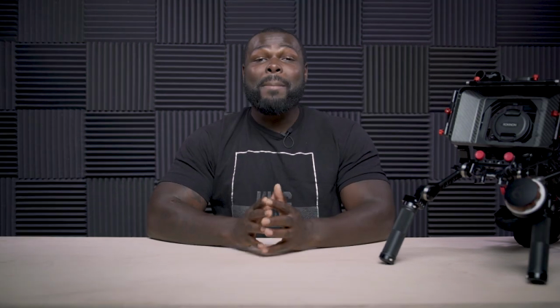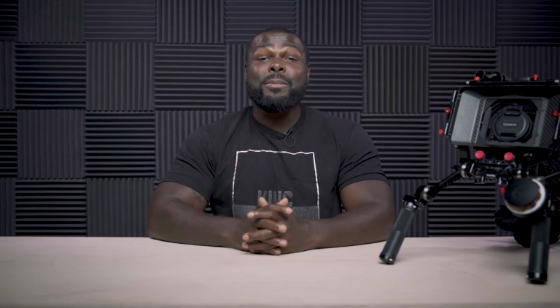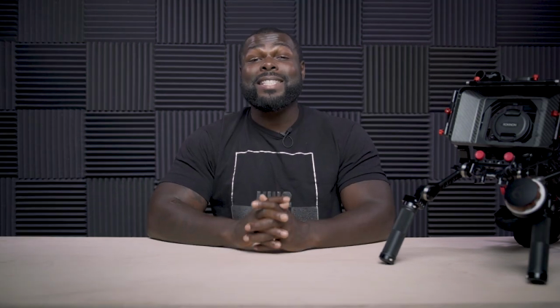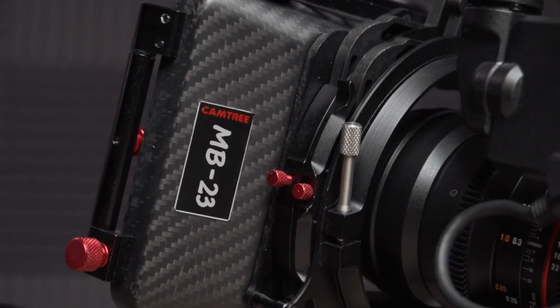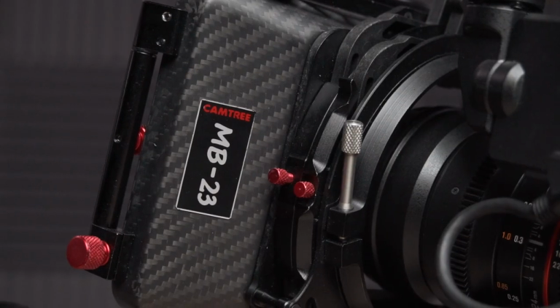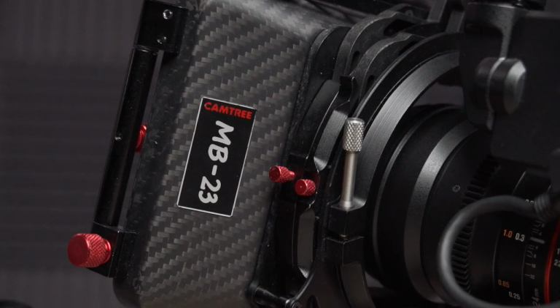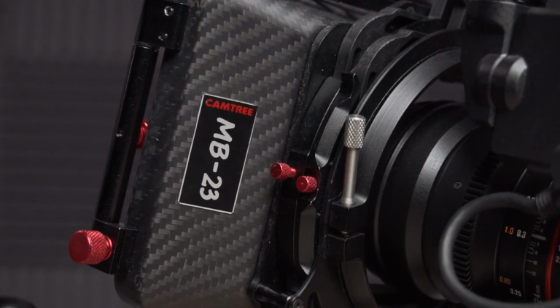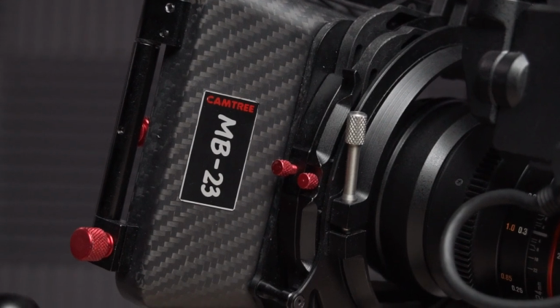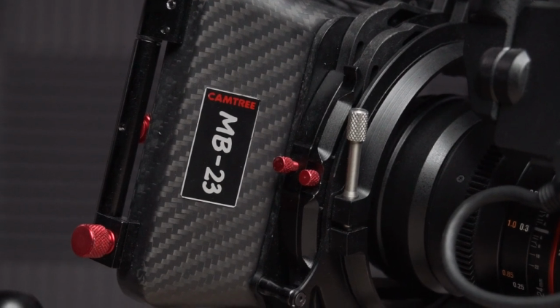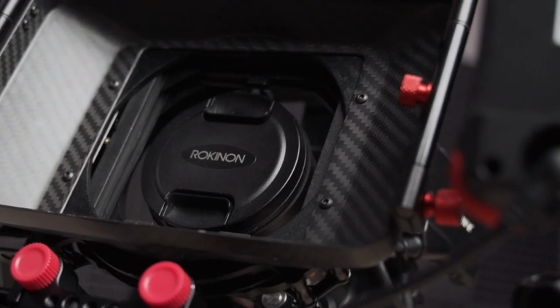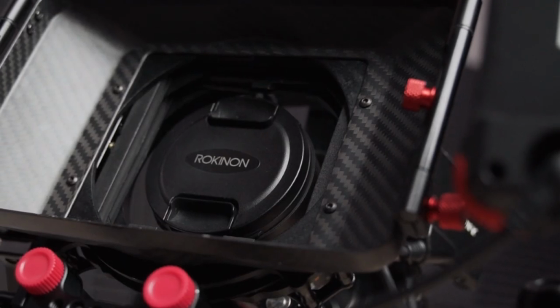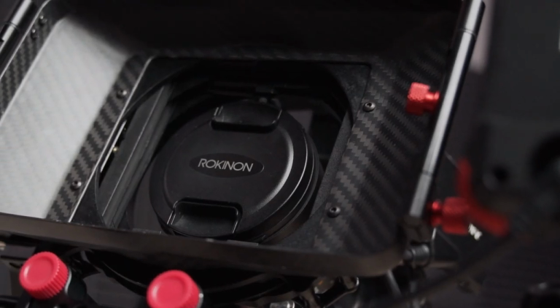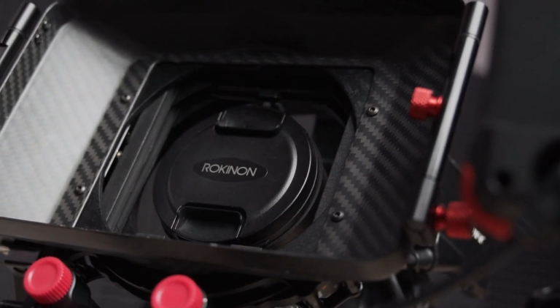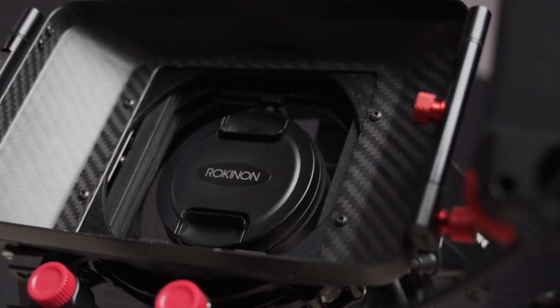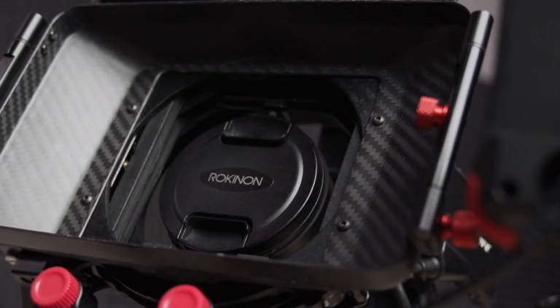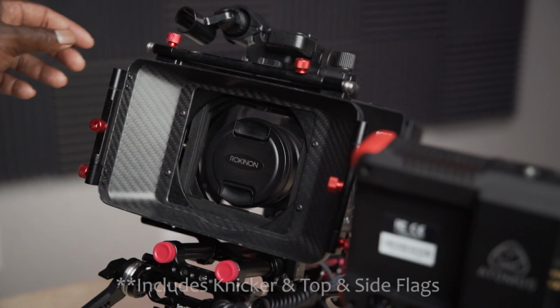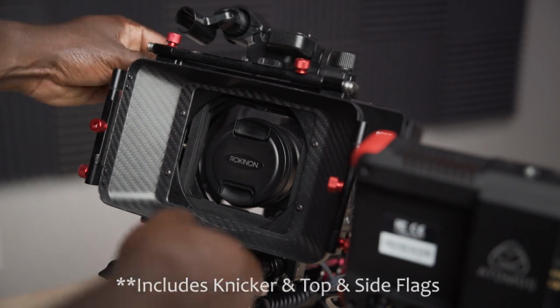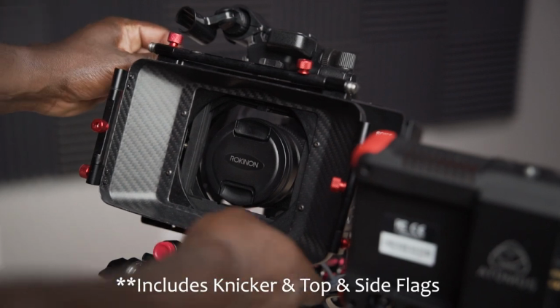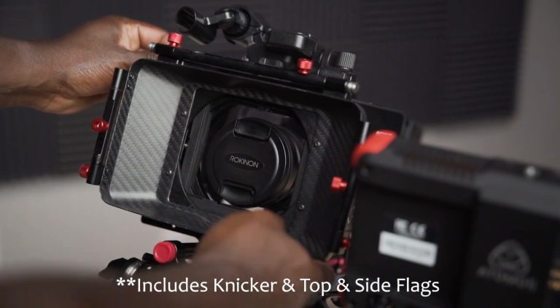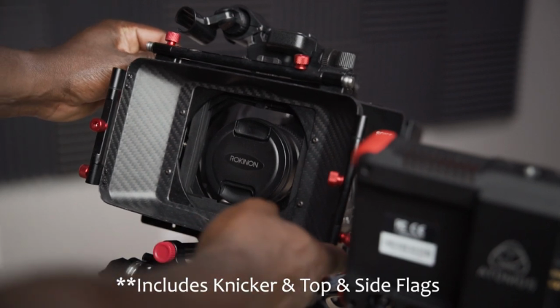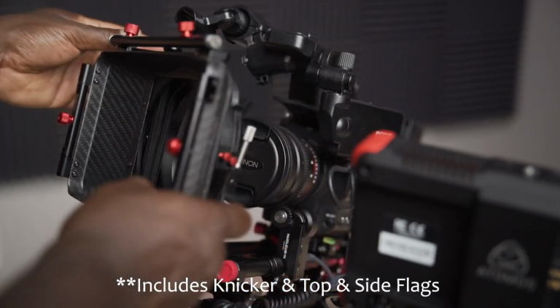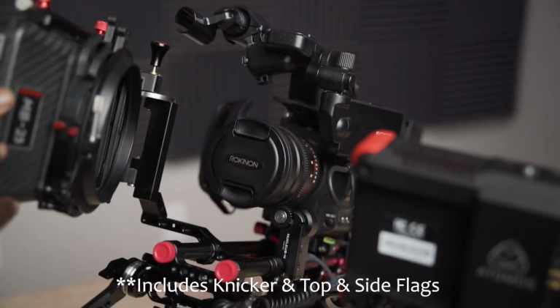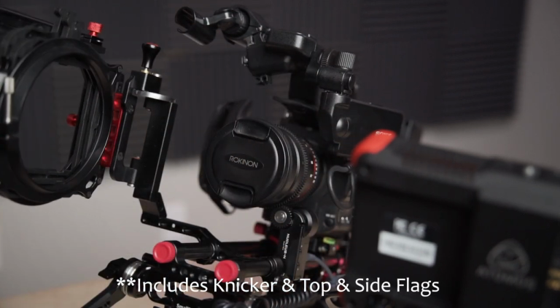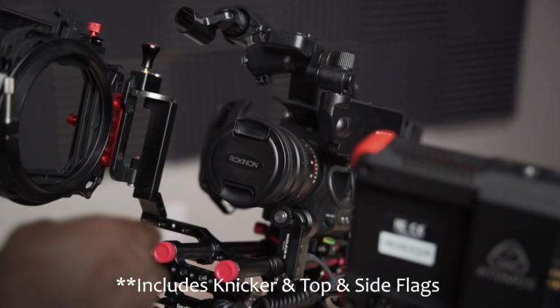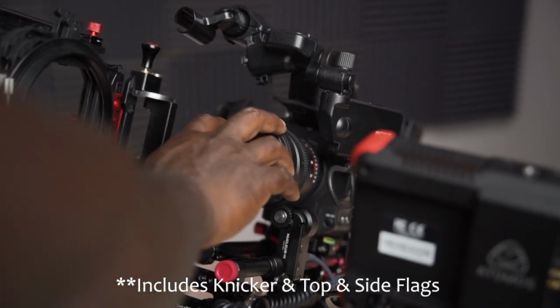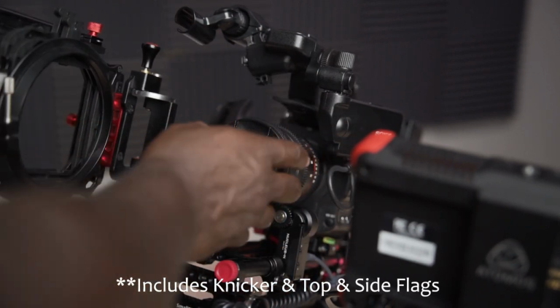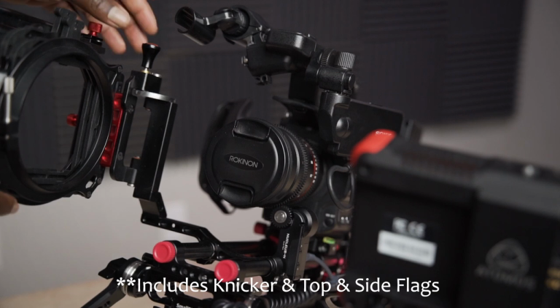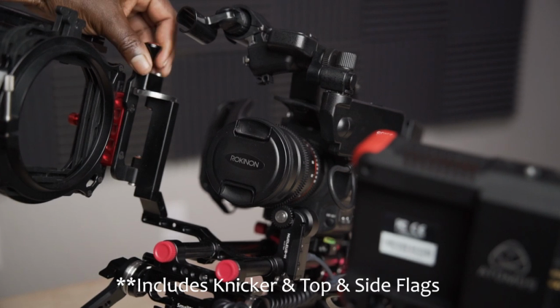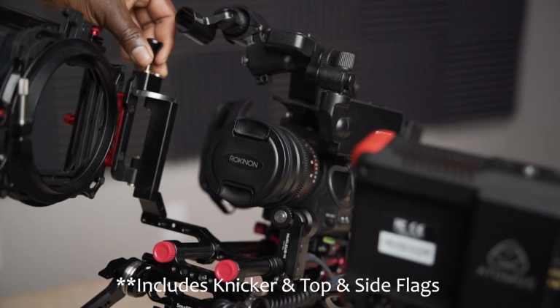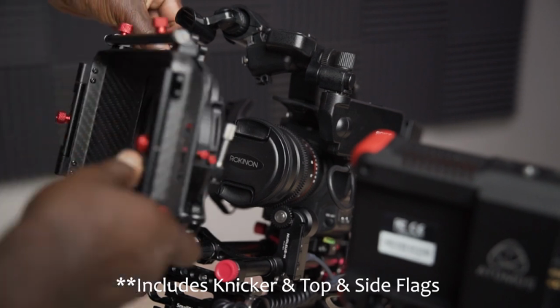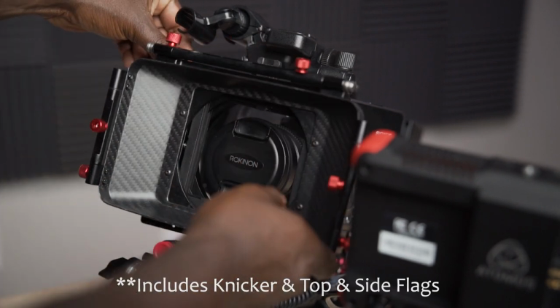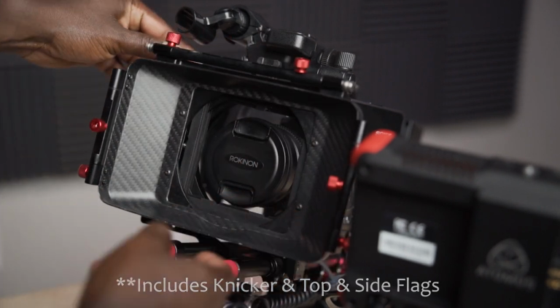The matte box that I'm using is the Camtree MB-23. It's built out of strong carbon fiber, which also means it's going to be lightweight. I especially like this one because when it comes to changing out the lenses, it's as simple as pulling the lever at the top and swinging the matte box out, allowing for easy access.